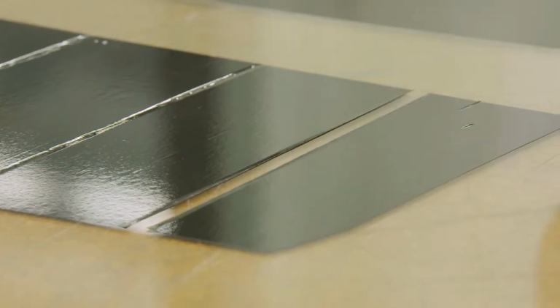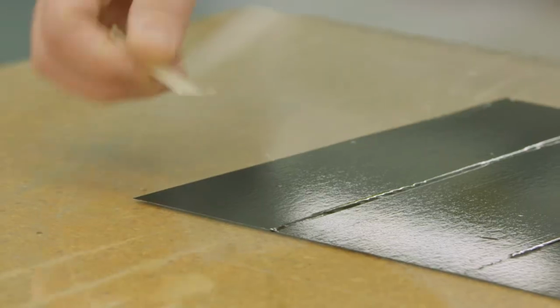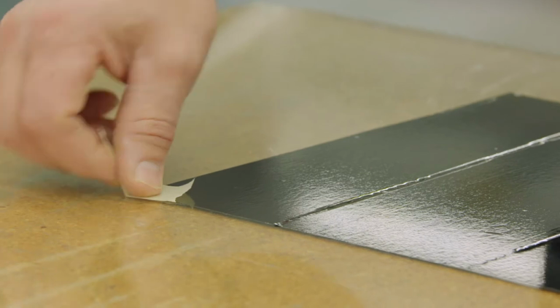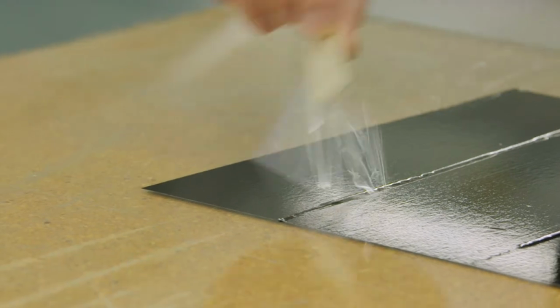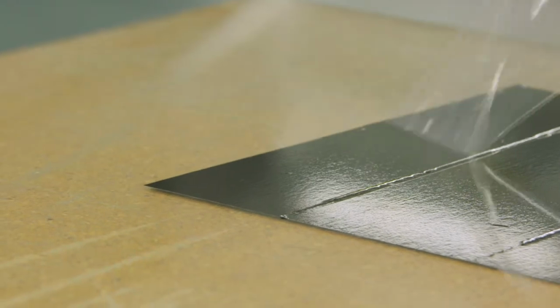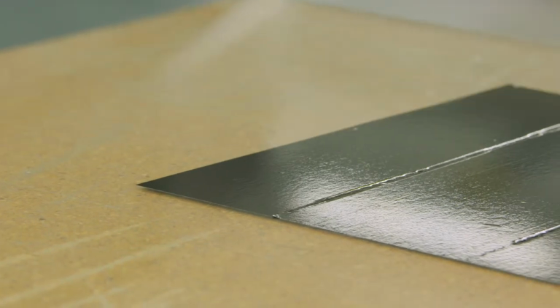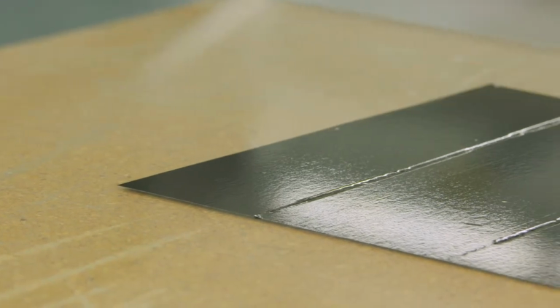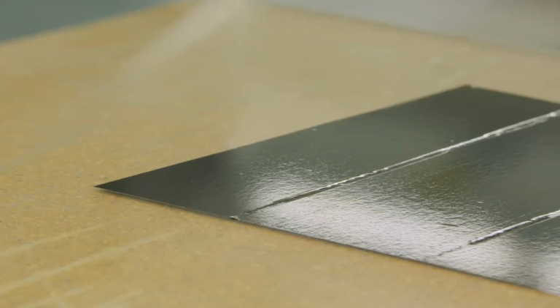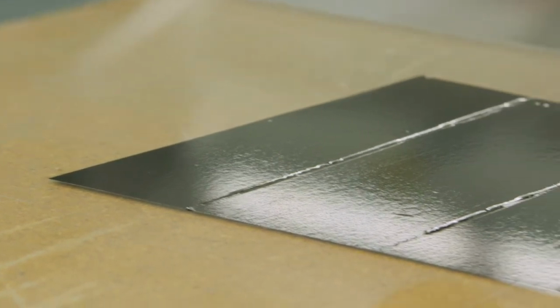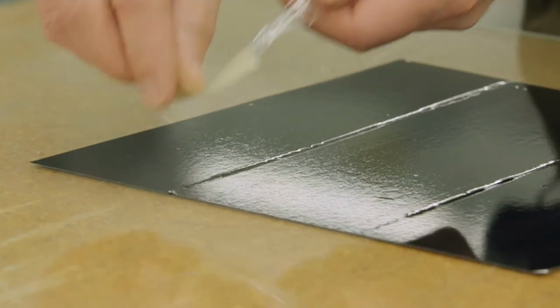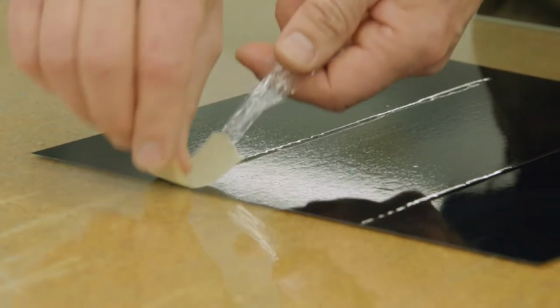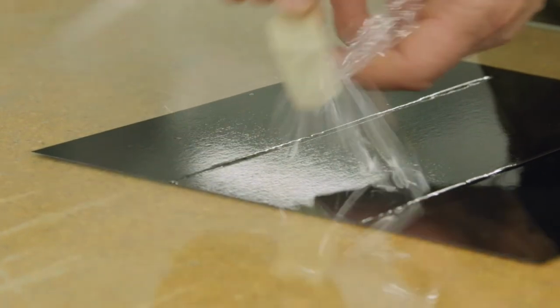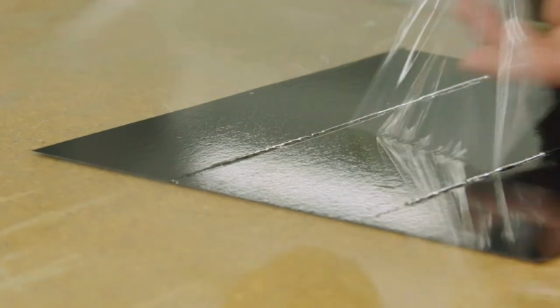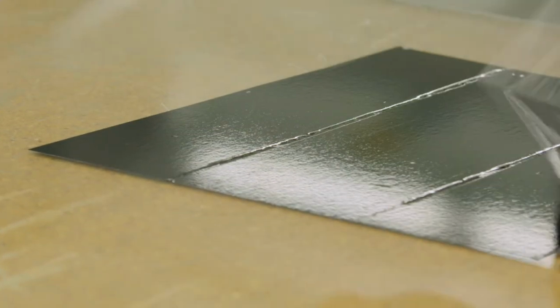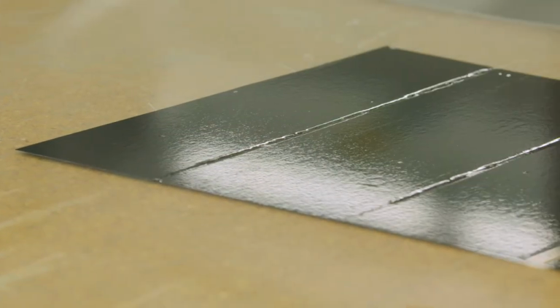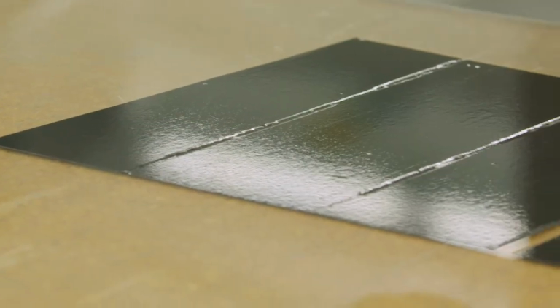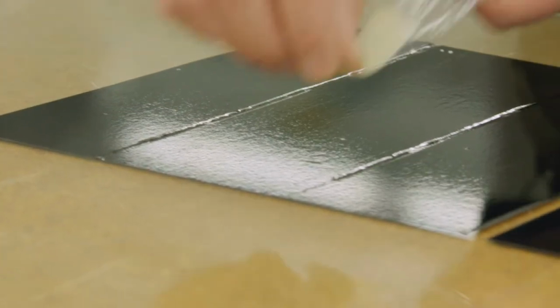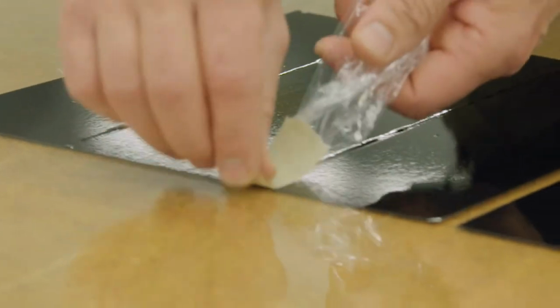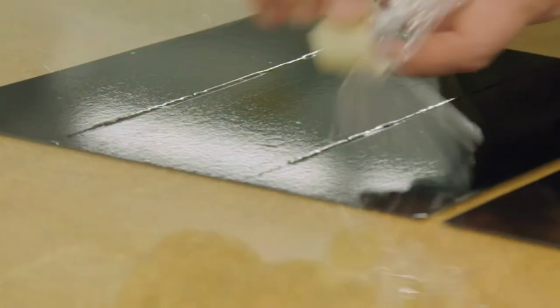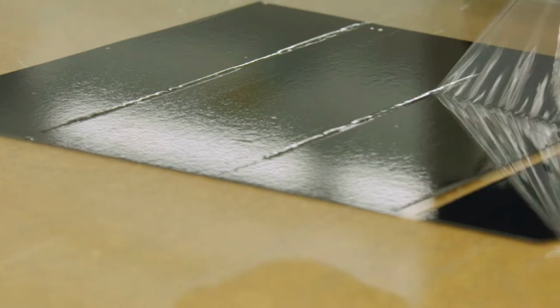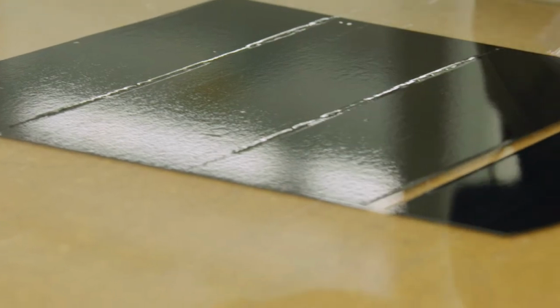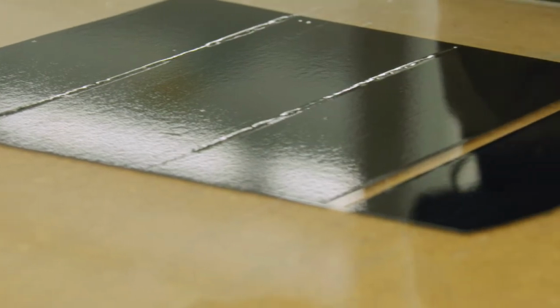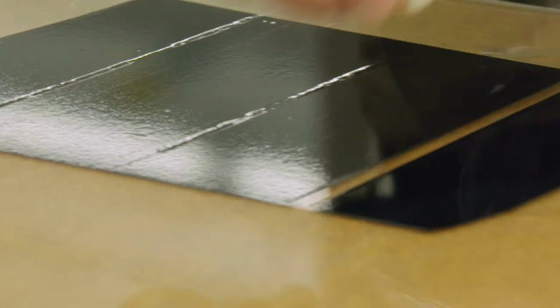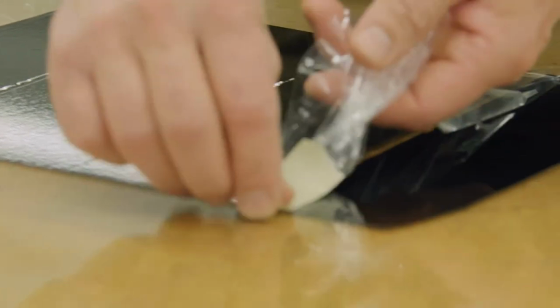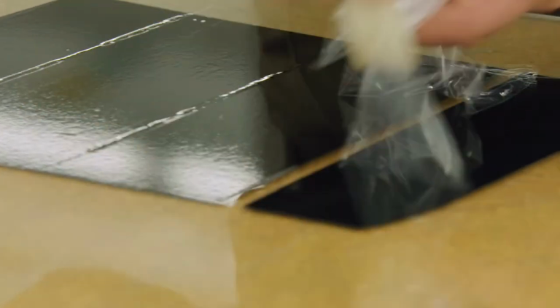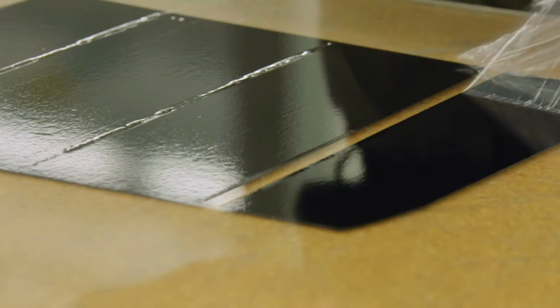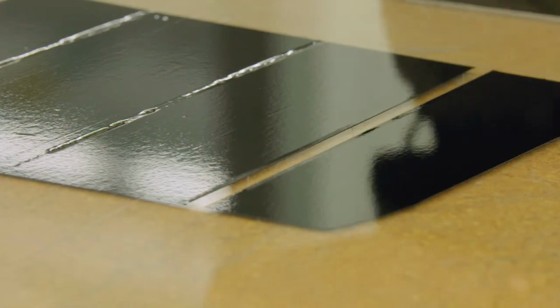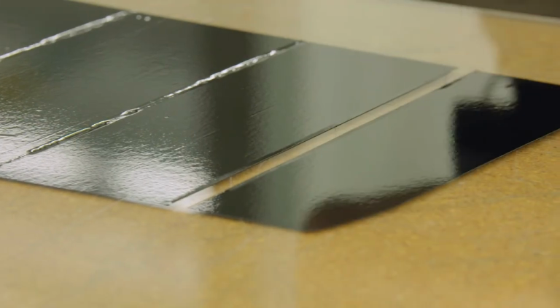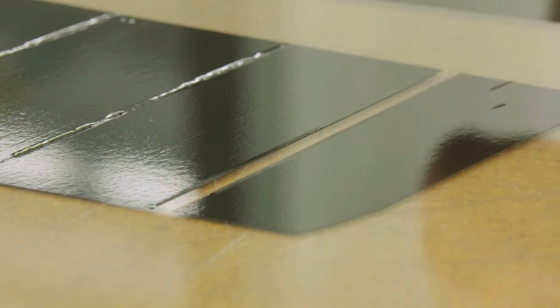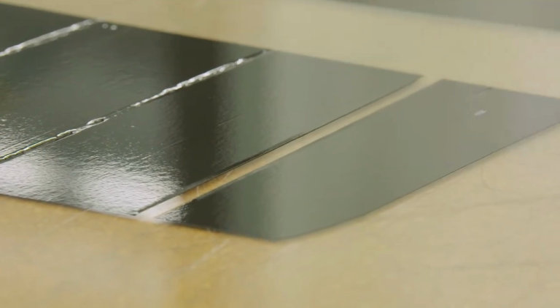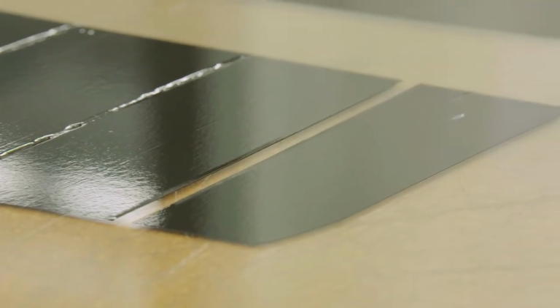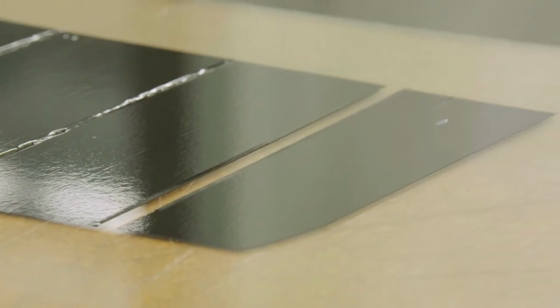Notice how easily the protective film layer removes using only a piece of masking tape. These features will enable installers to make all finishing cuts with the liner still in place, resulting in better looking wraps.